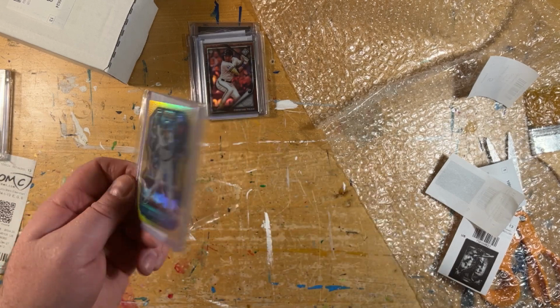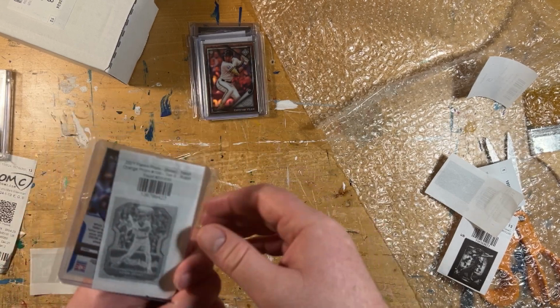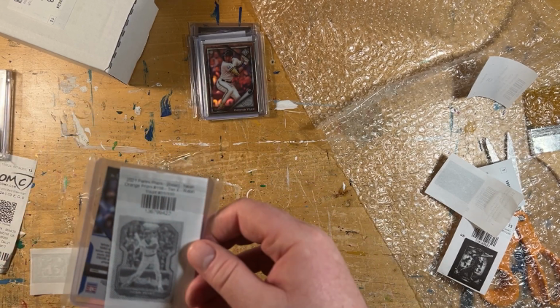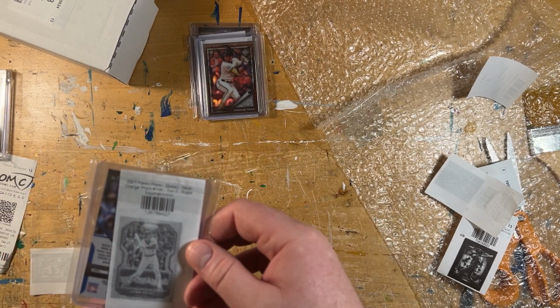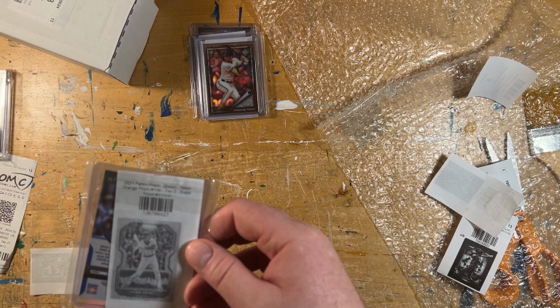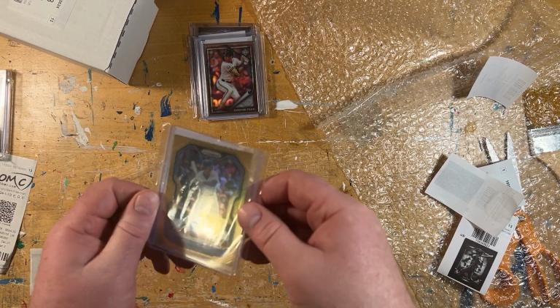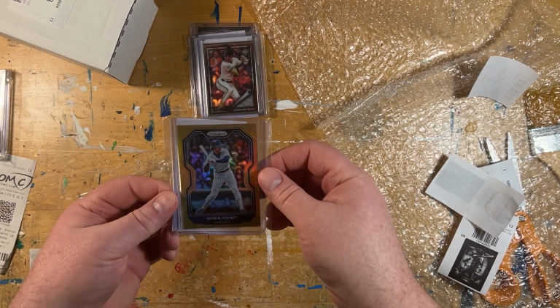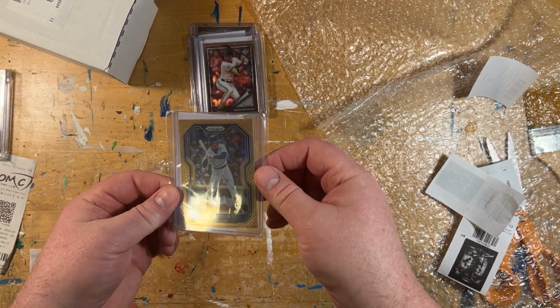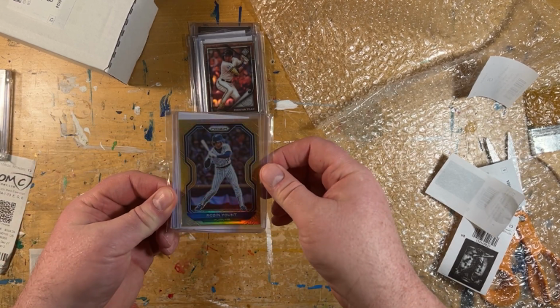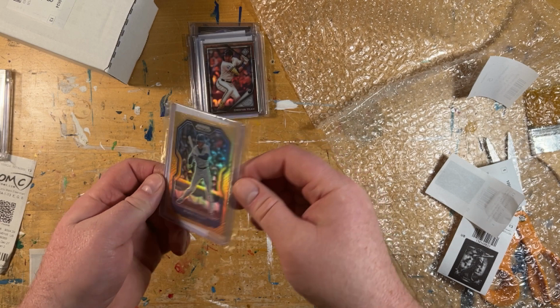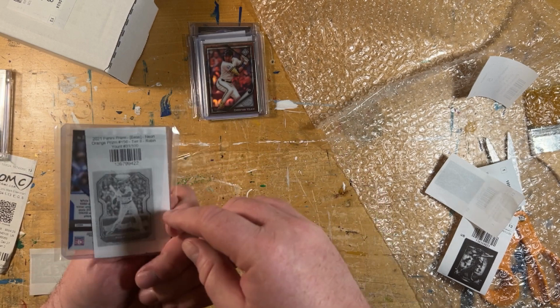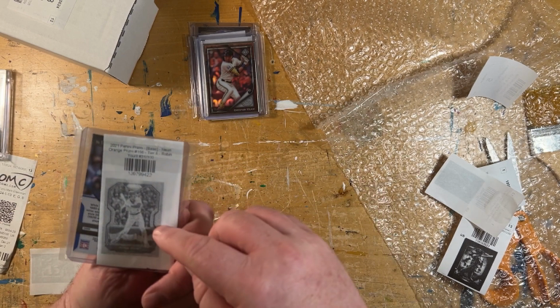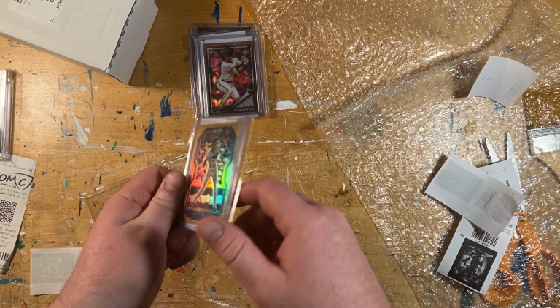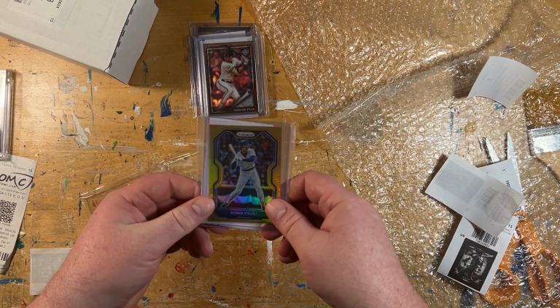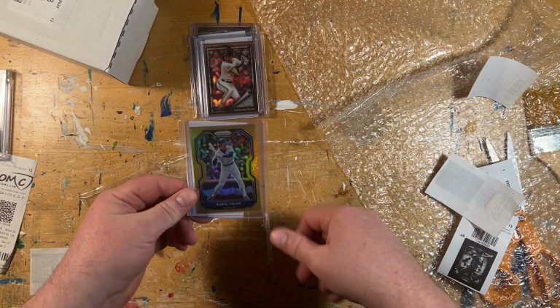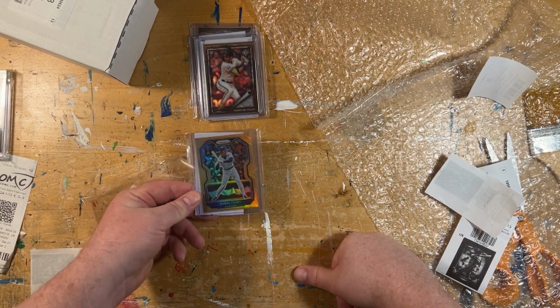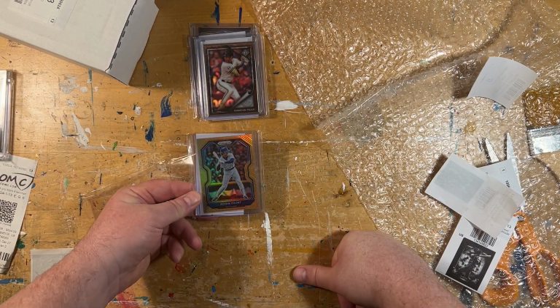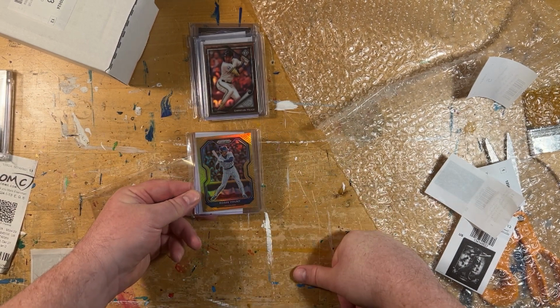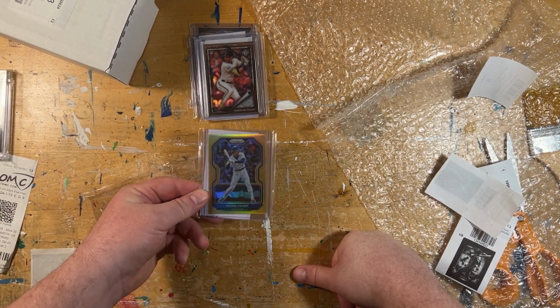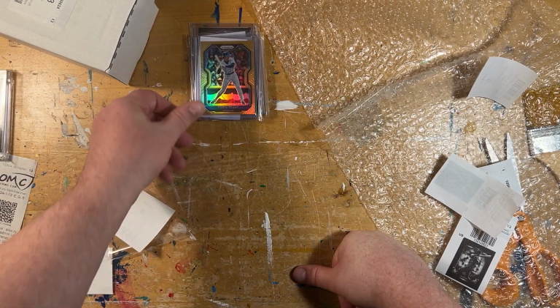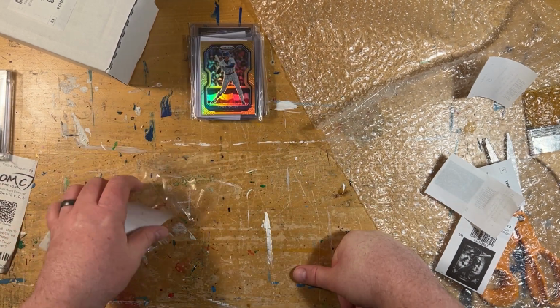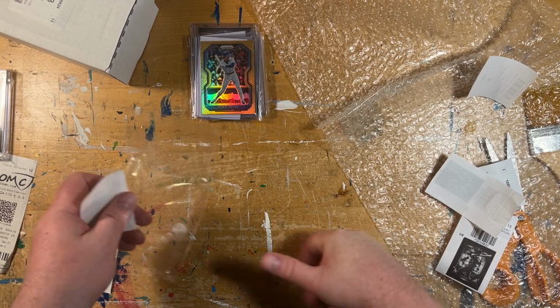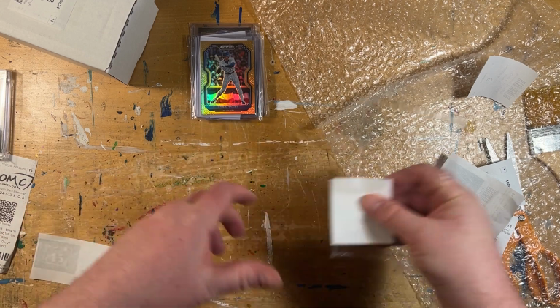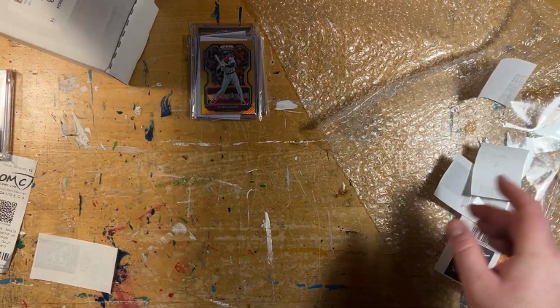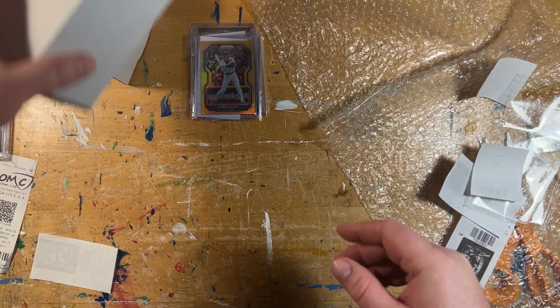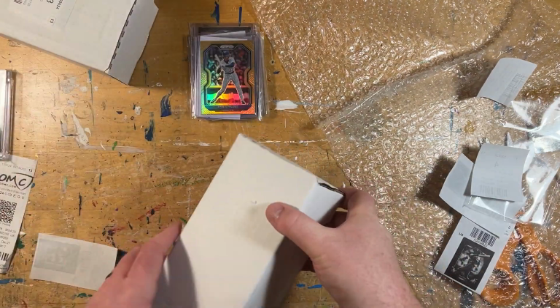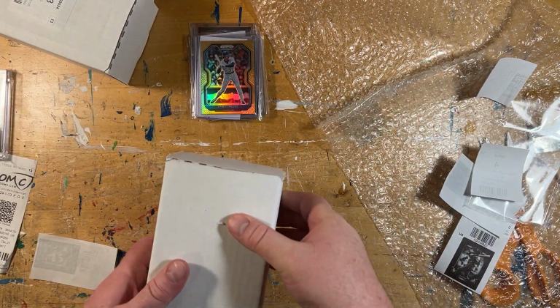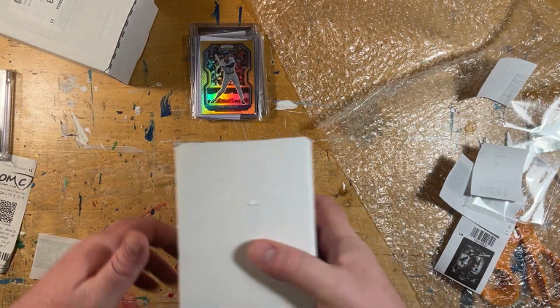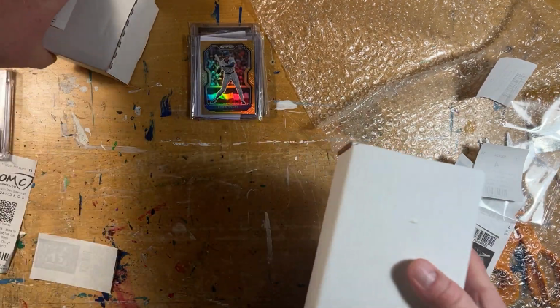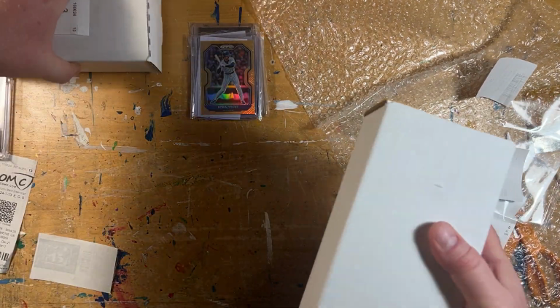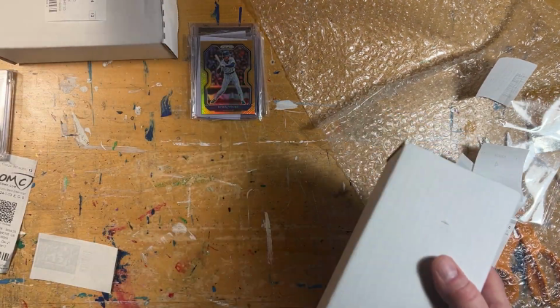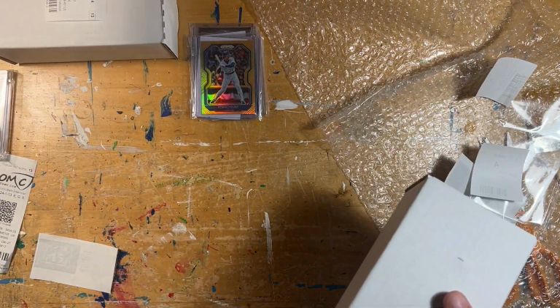Oh, this is nice — it's an Orange Prism Refractor from 2021. We'll speed it up here; these boxes are heavy and full. I'm going to preface this by saying I picked up a lot of these preseason, early on, and I paid about five or six dollars a piece for these slabs at most.